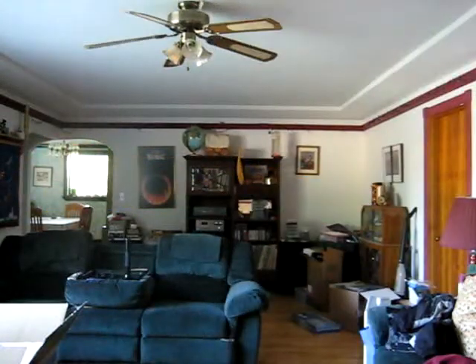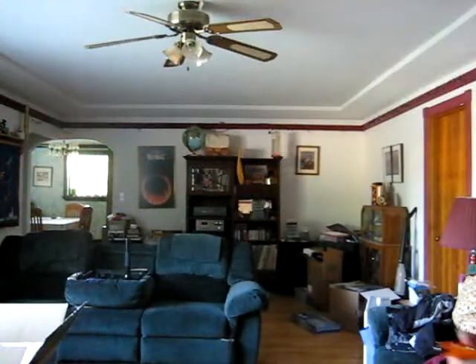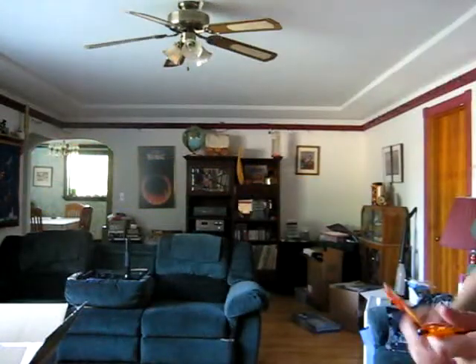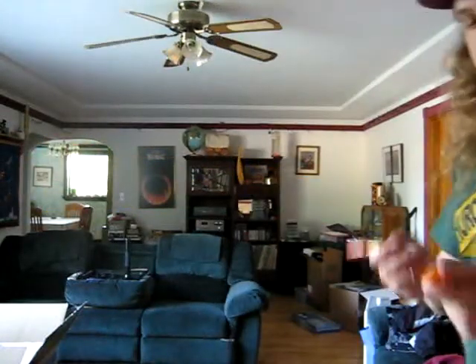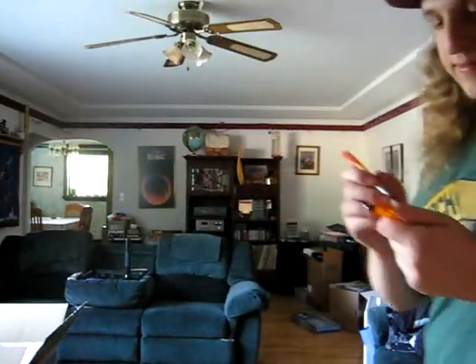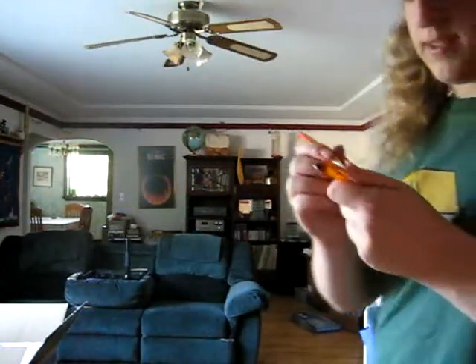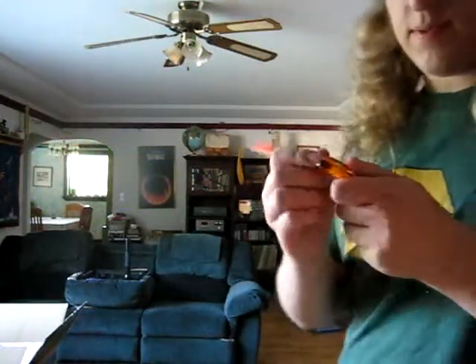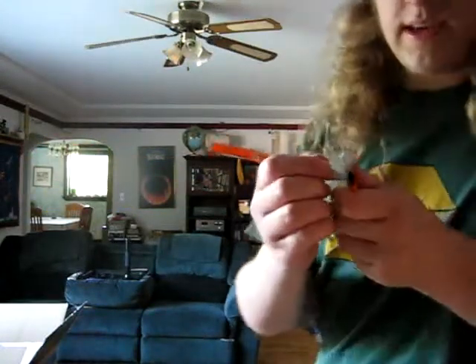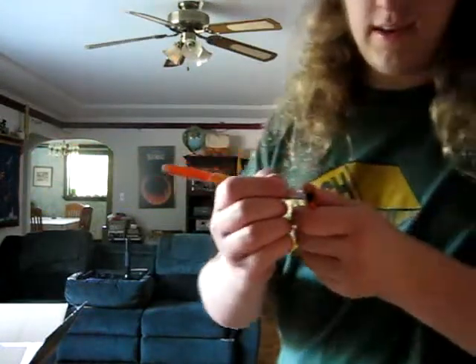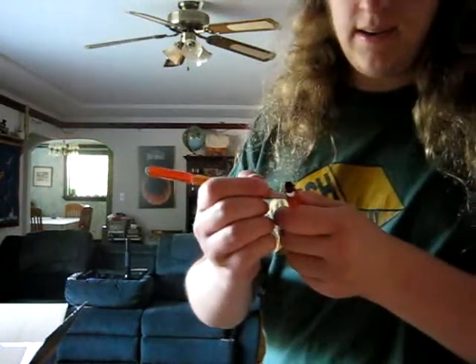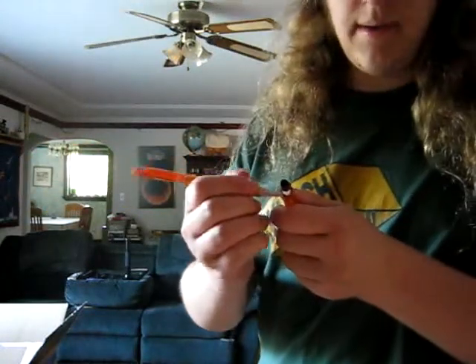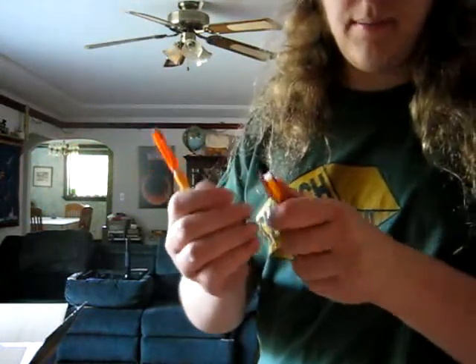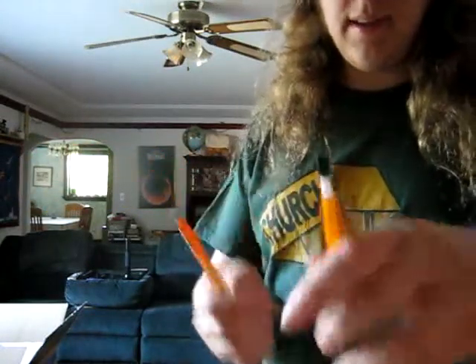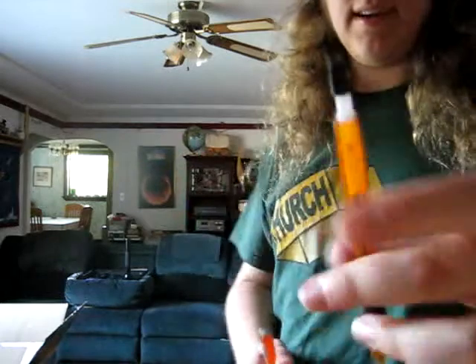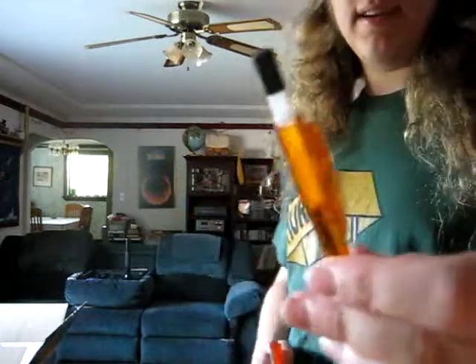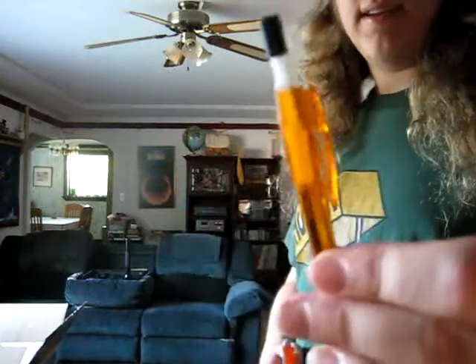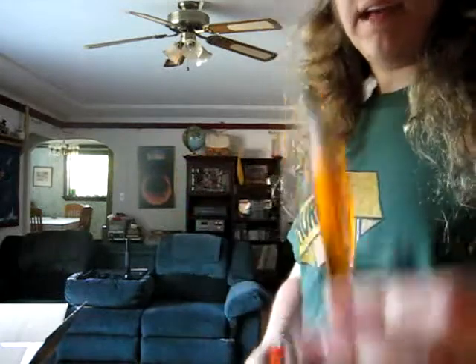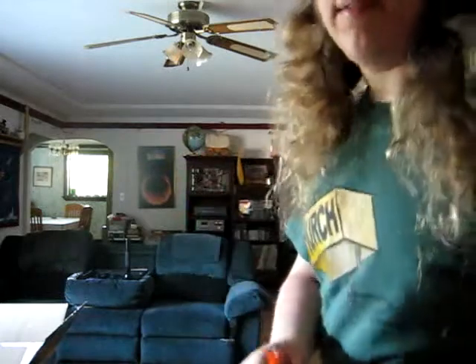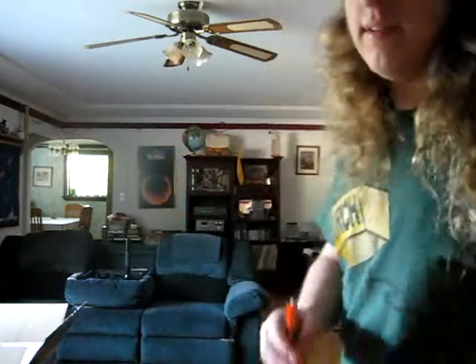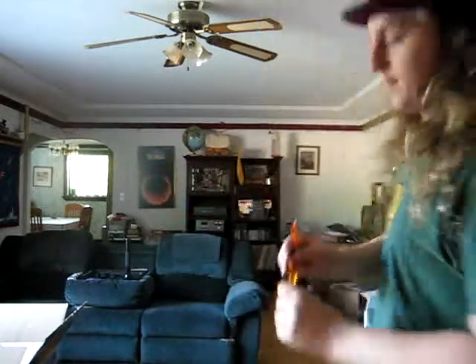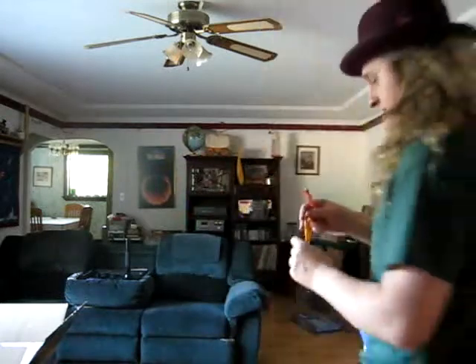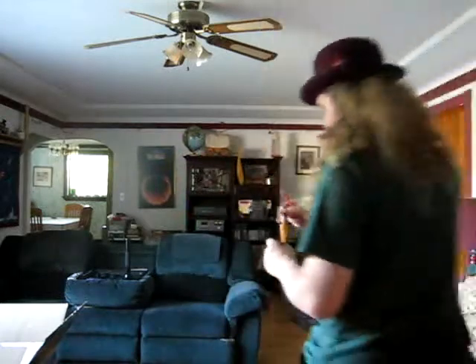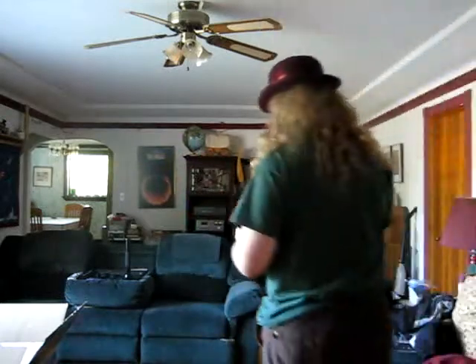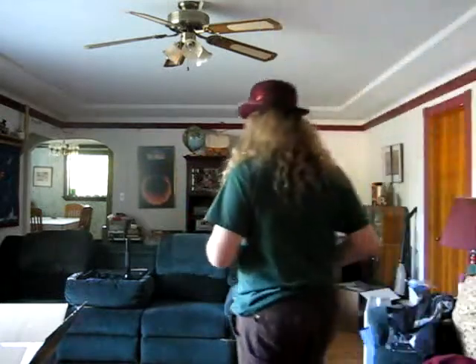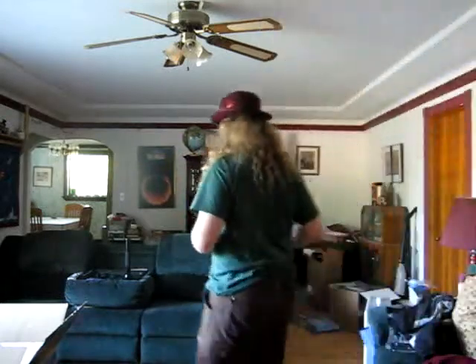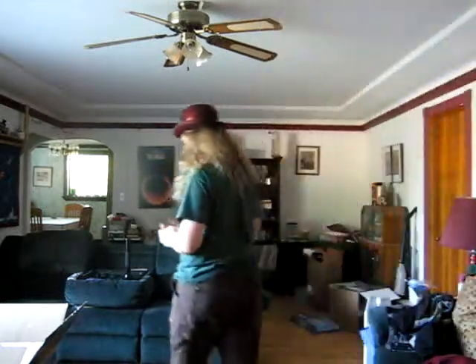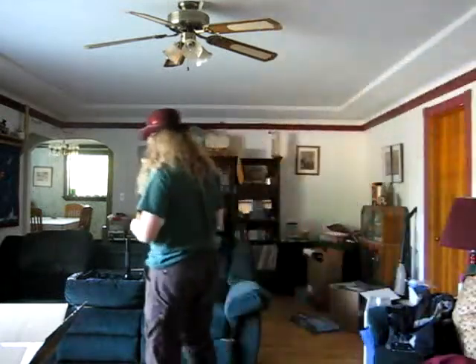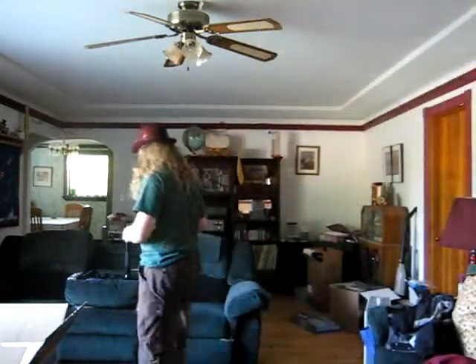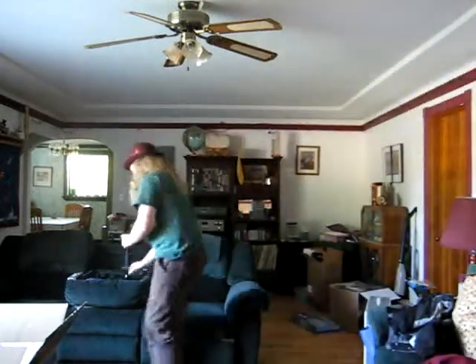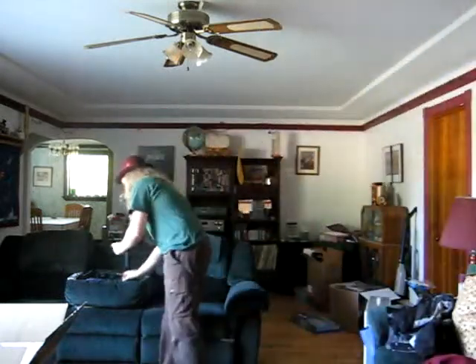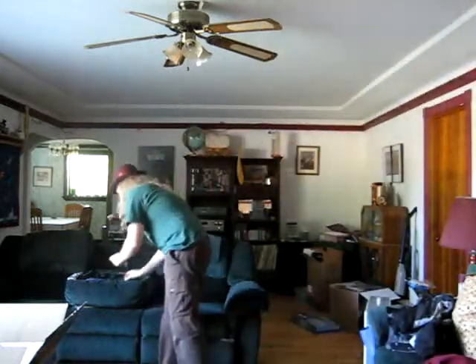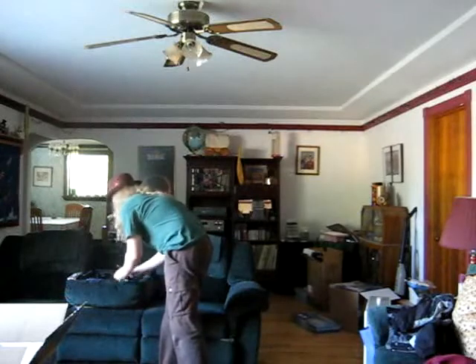The spring alone doesn't have quite the force to get it out of the pen entirely. However, you can always add more springs.